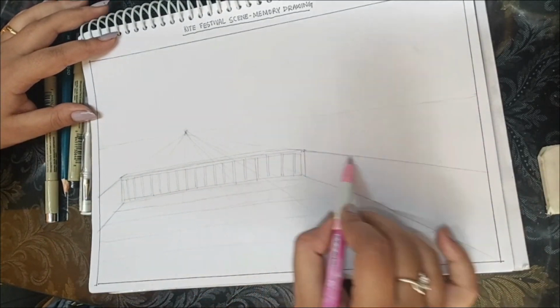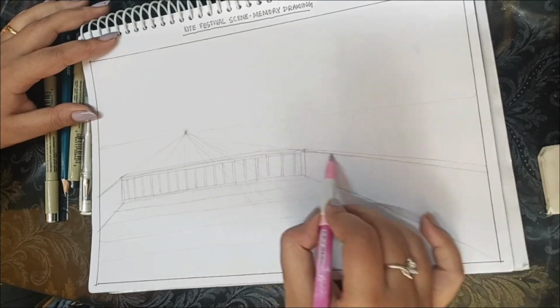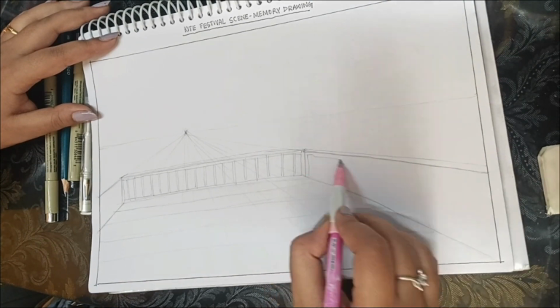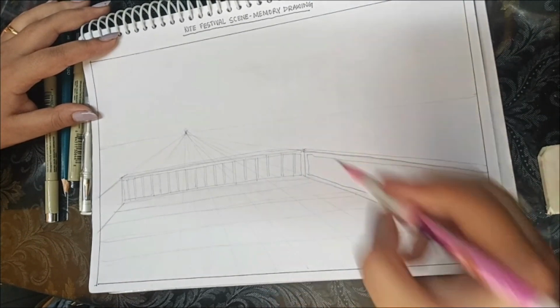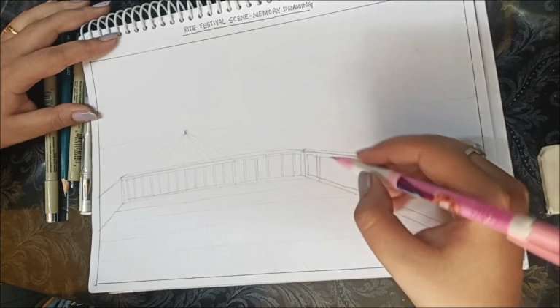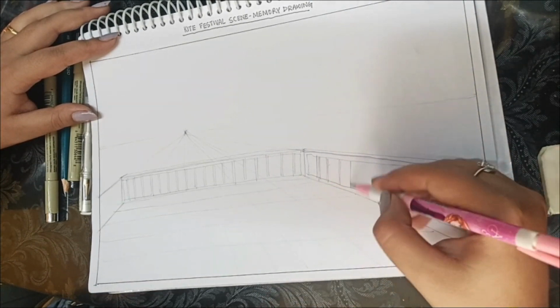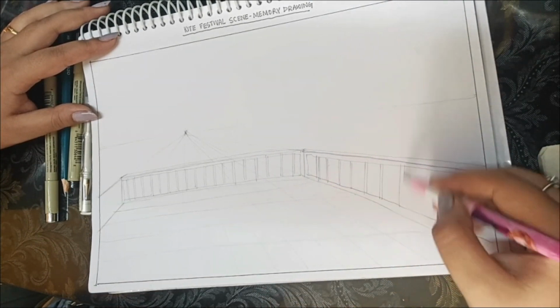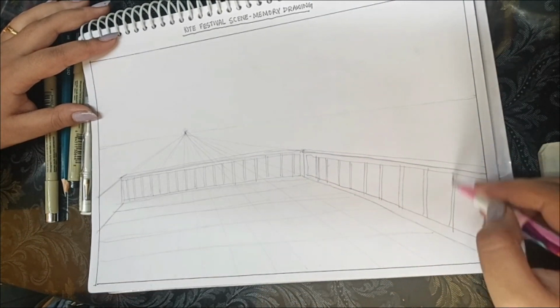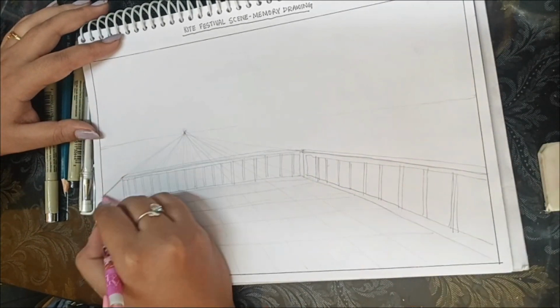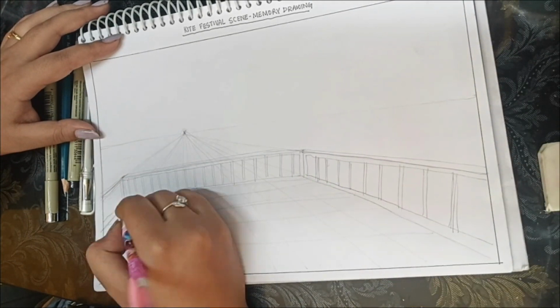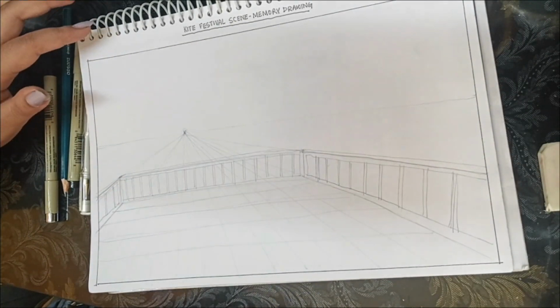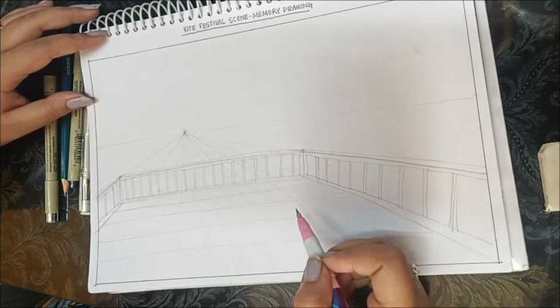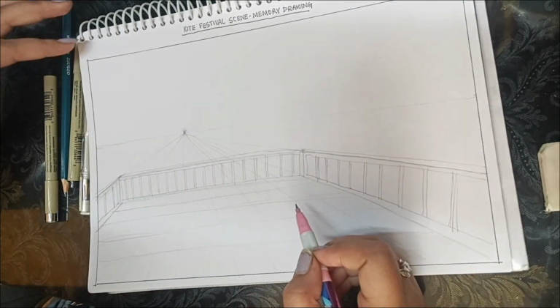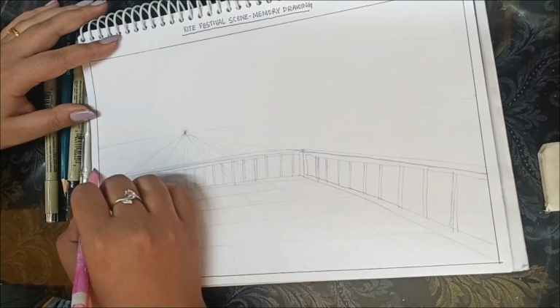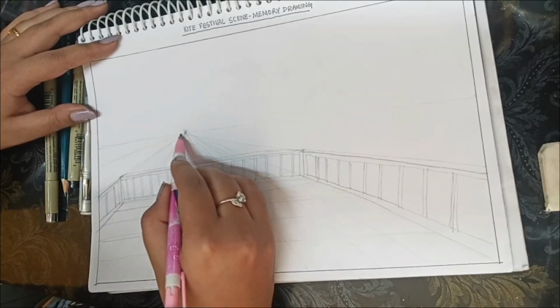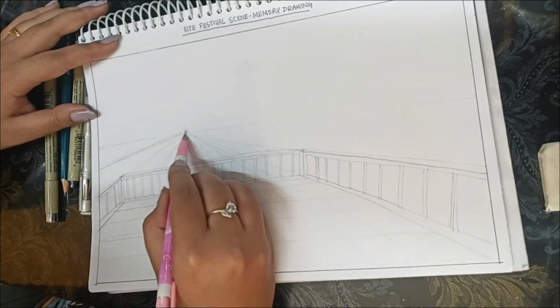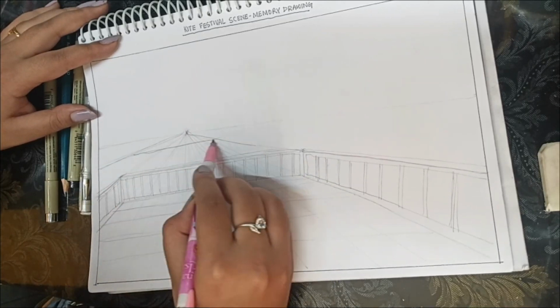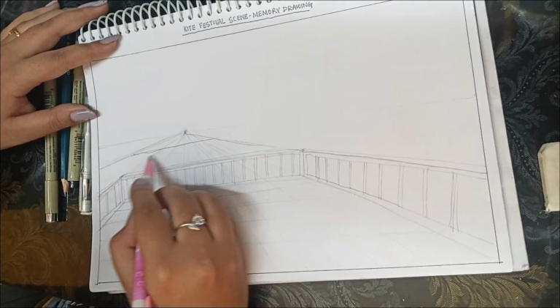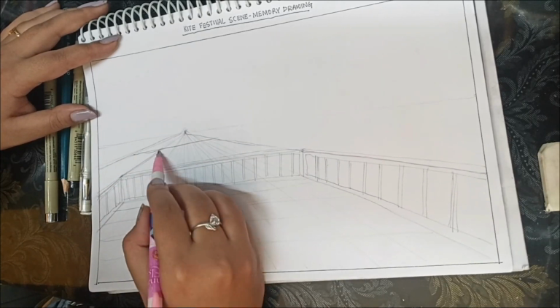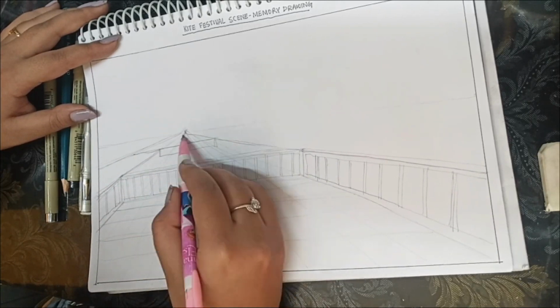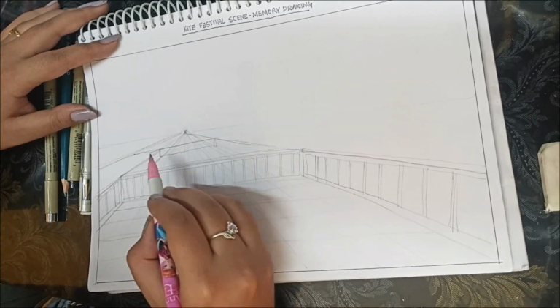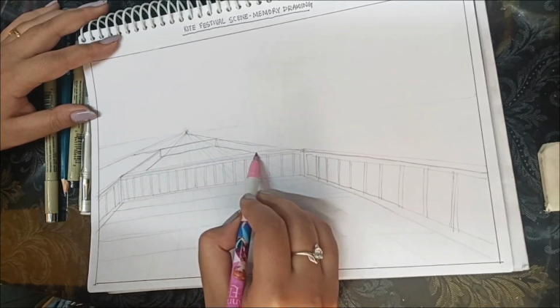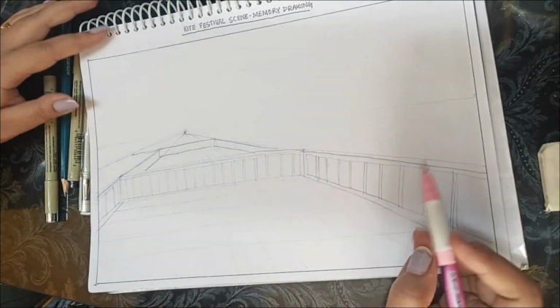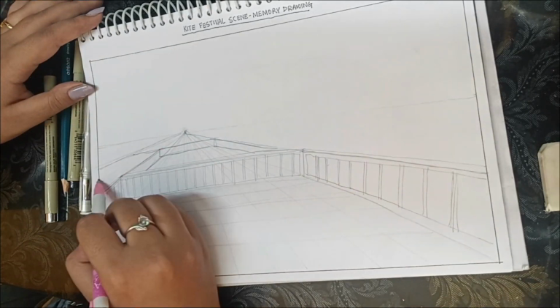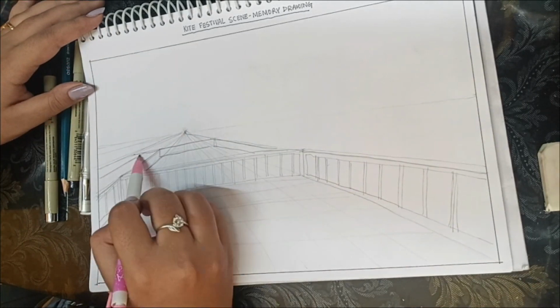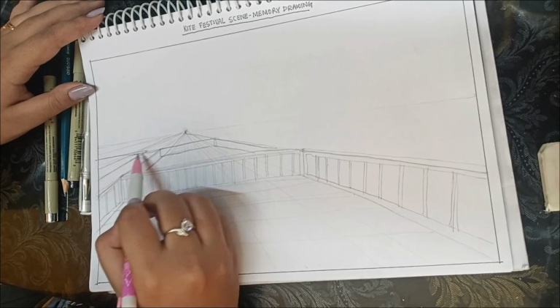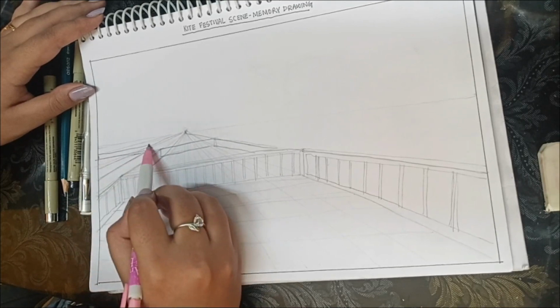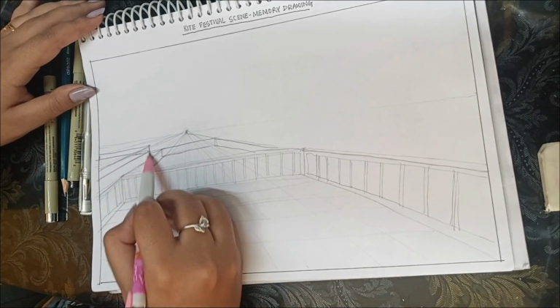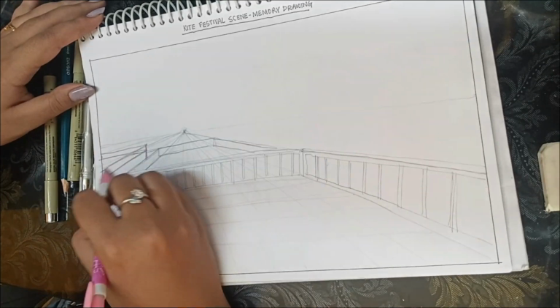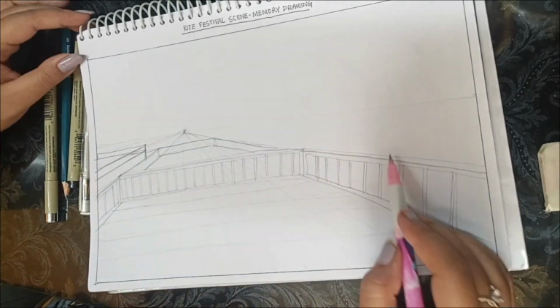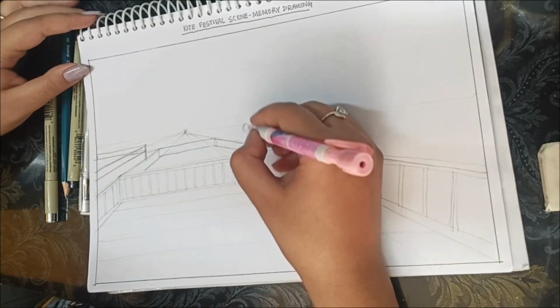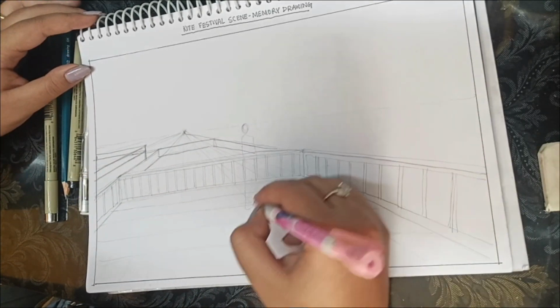I am just roughly designing my sketch. I am making a terrace and using one-point perspective skills. It is very easy for everyone to make anything they have in their mind — you just need to know the right technique.